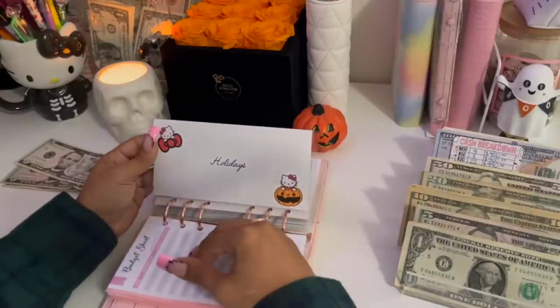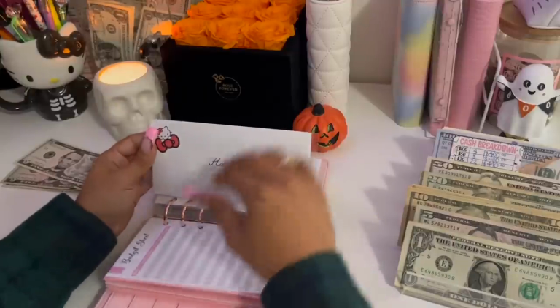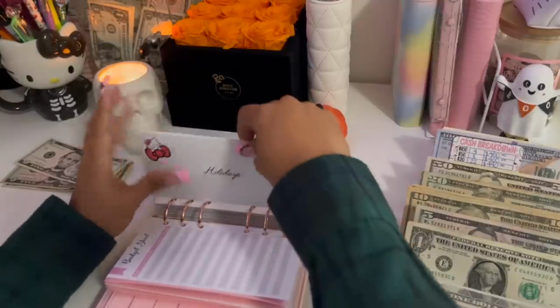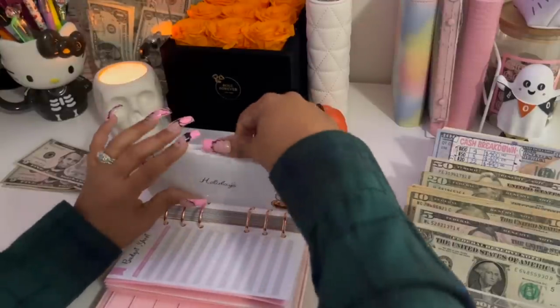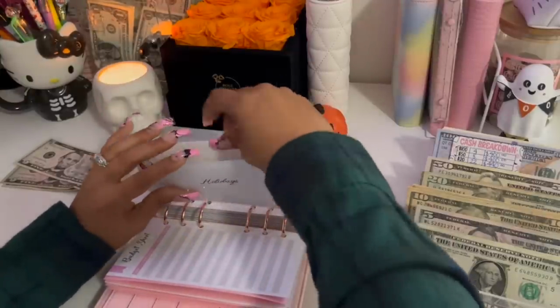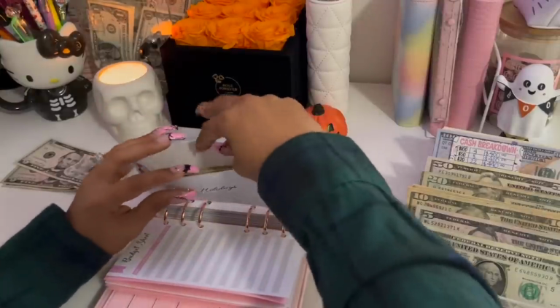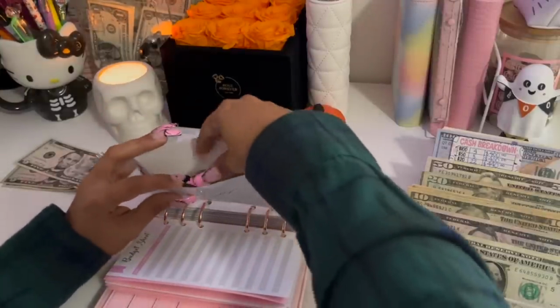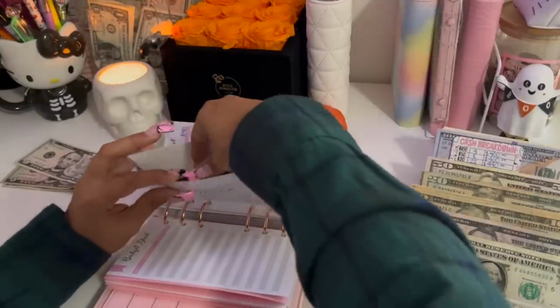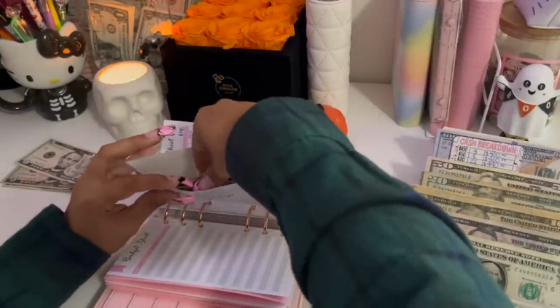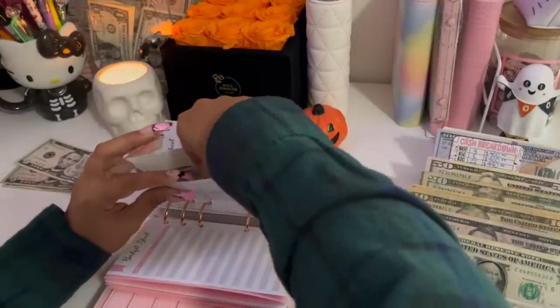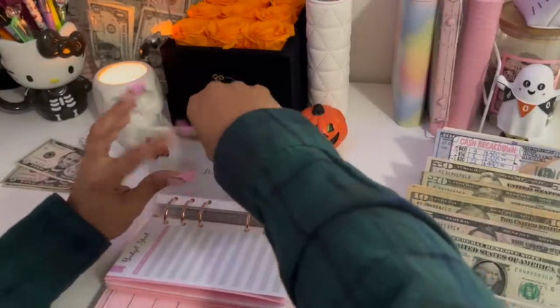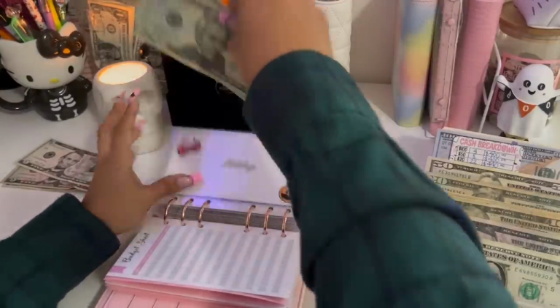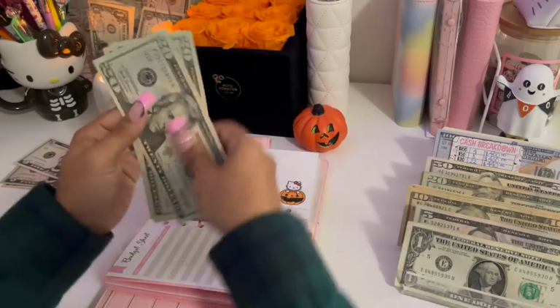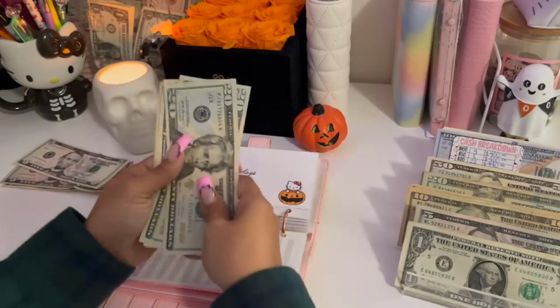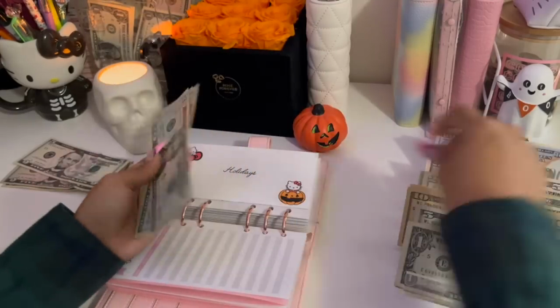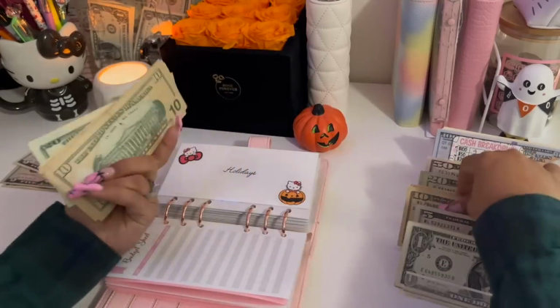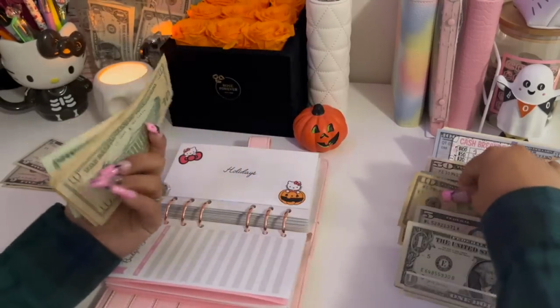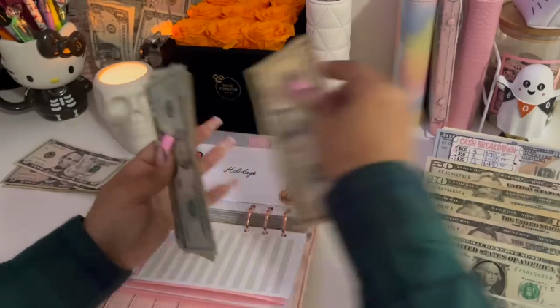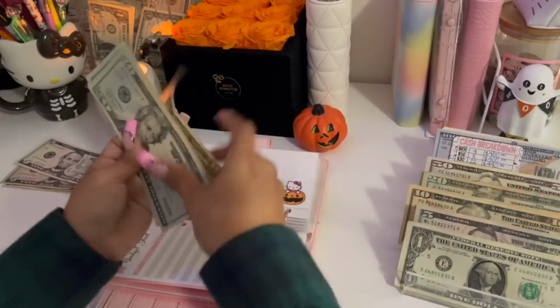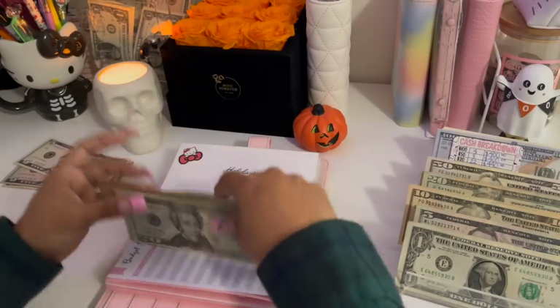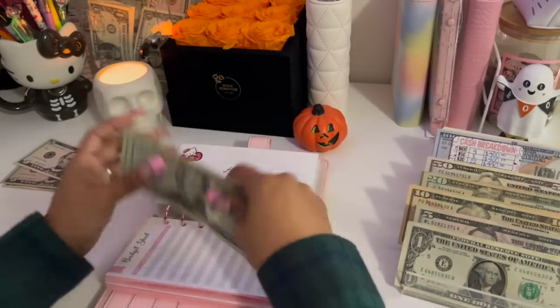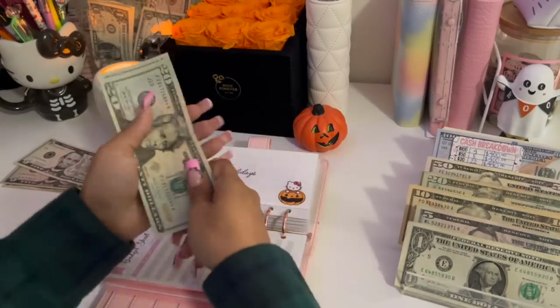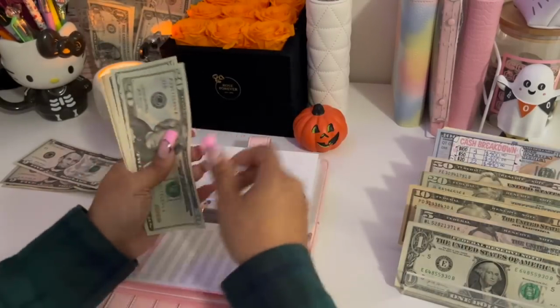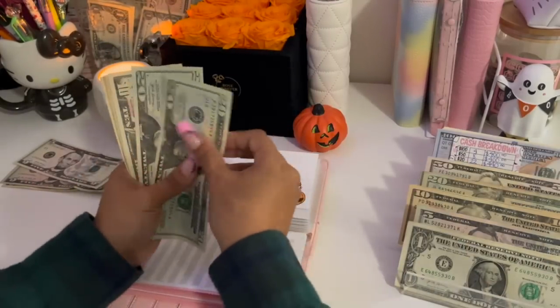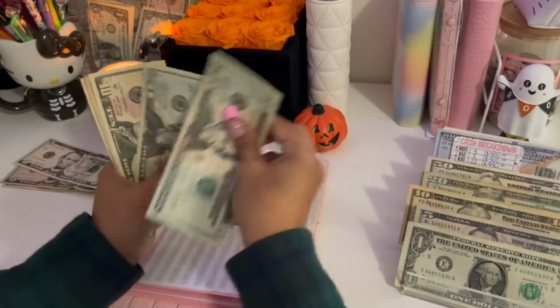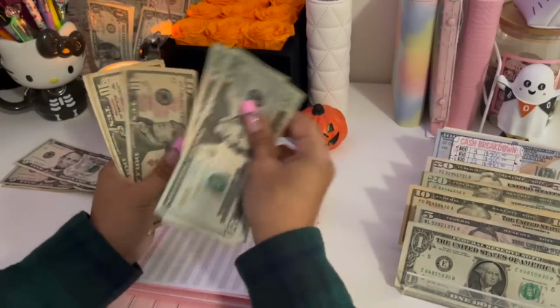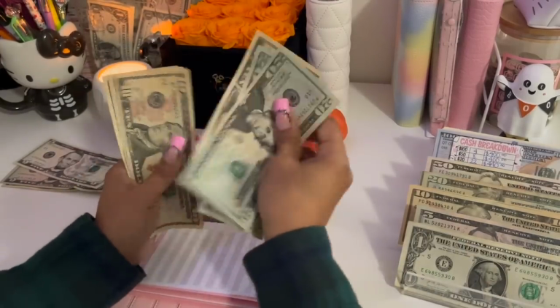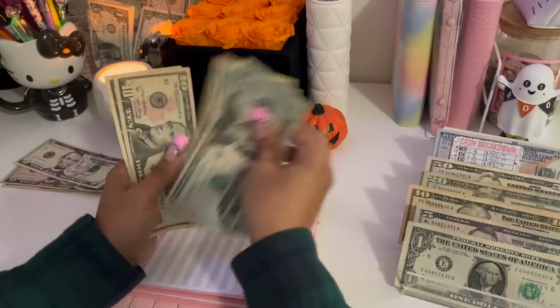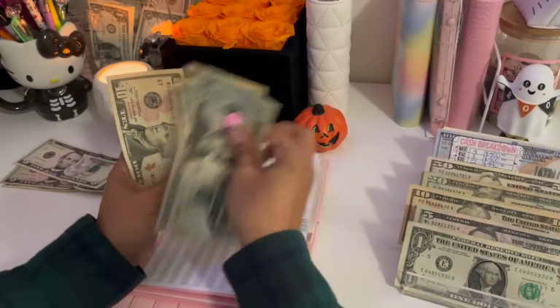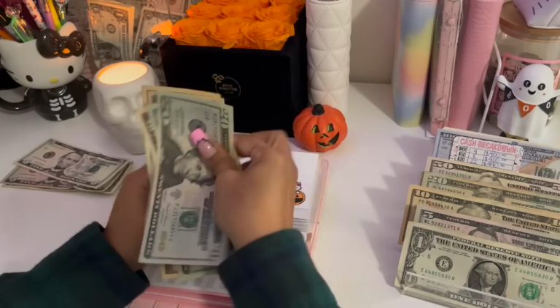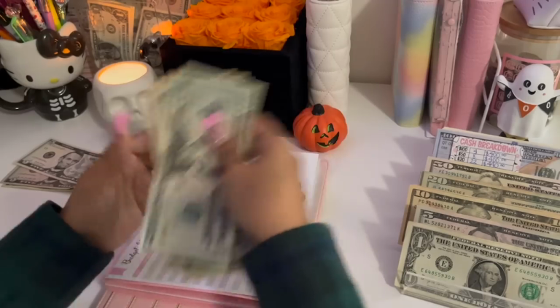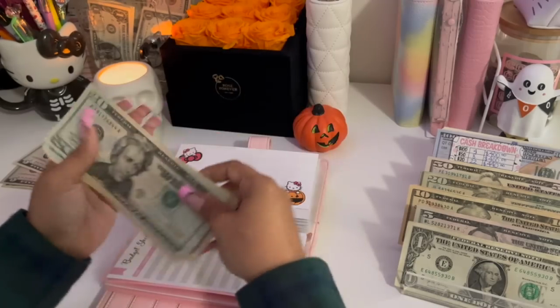Holidays is getting $10, bringing it to $80.